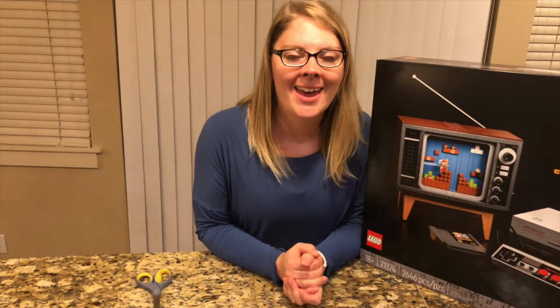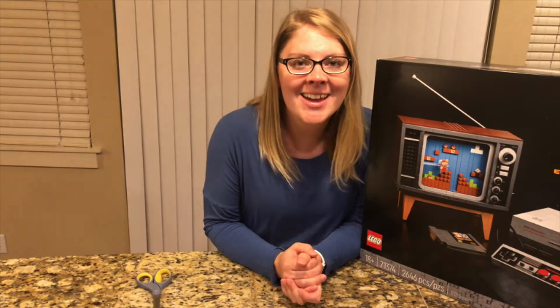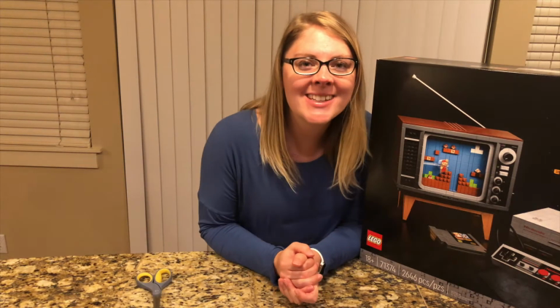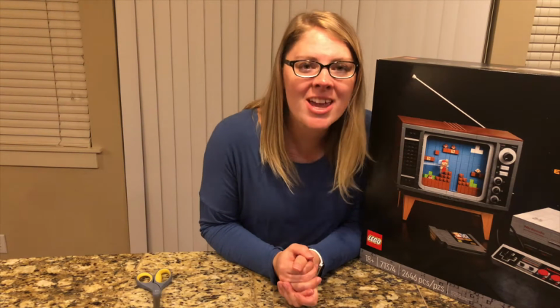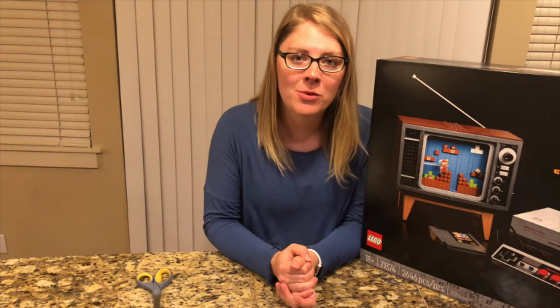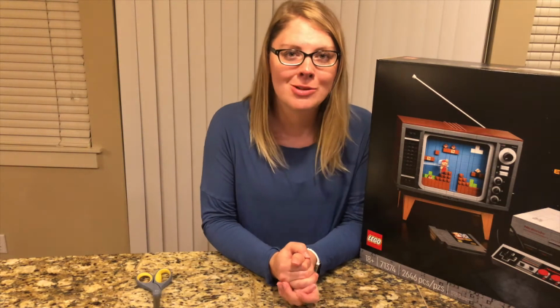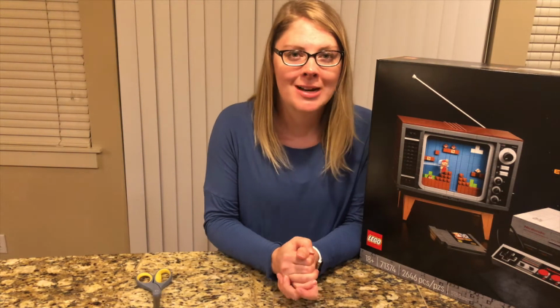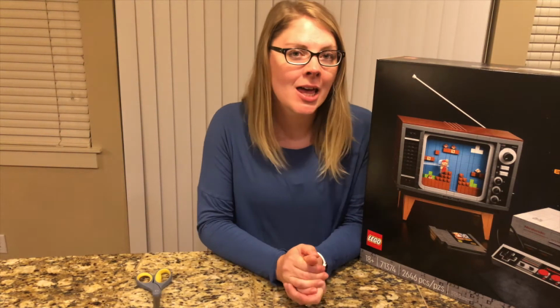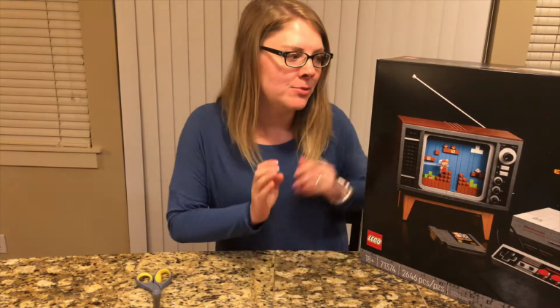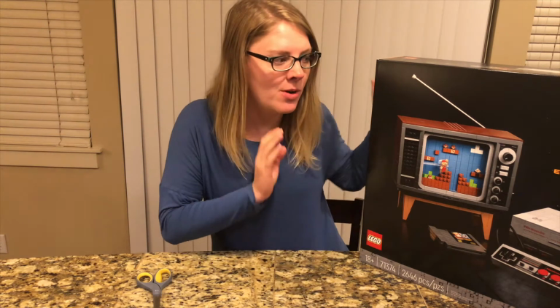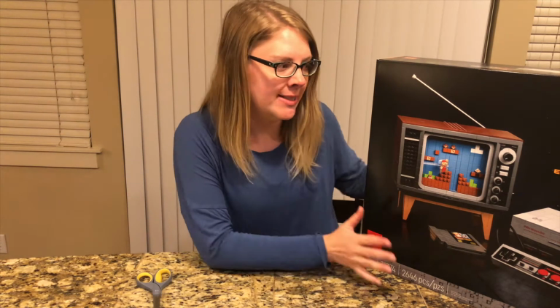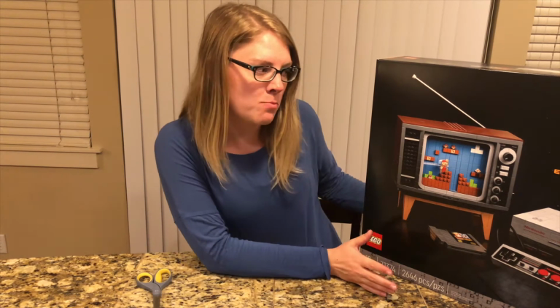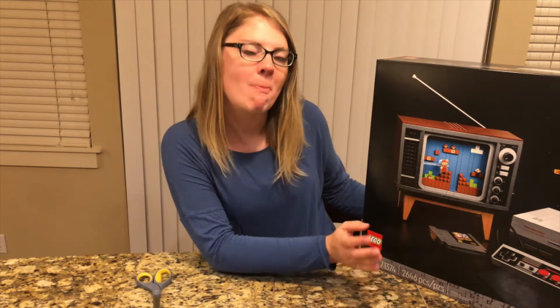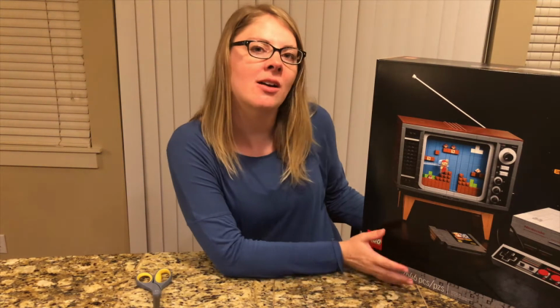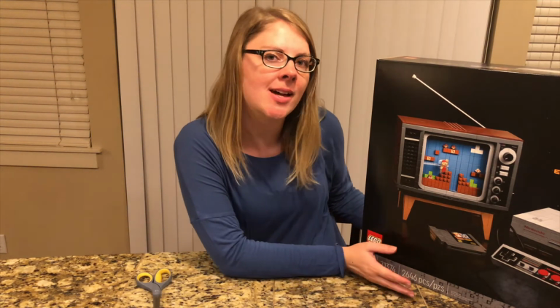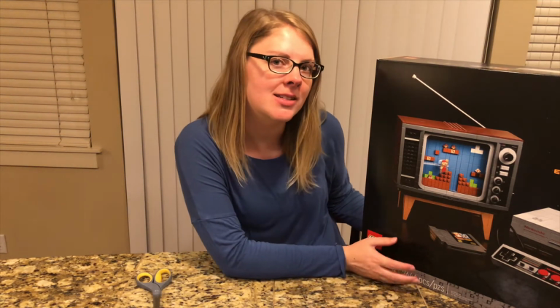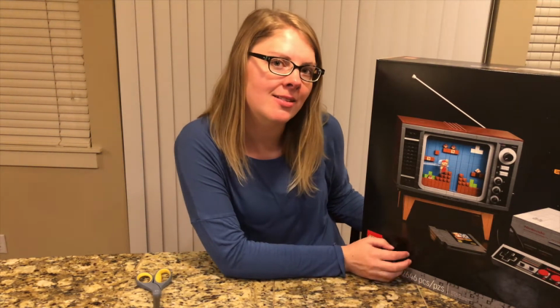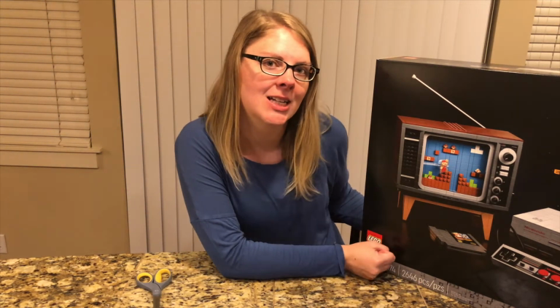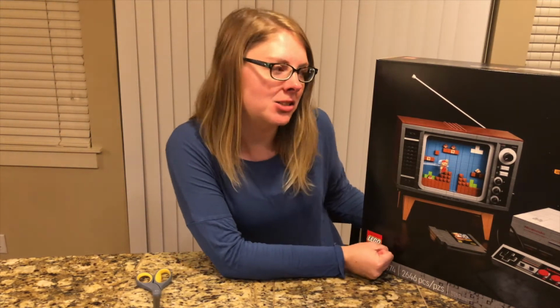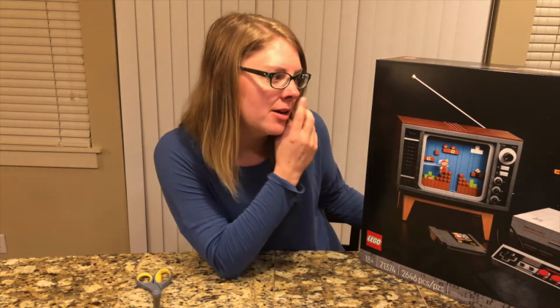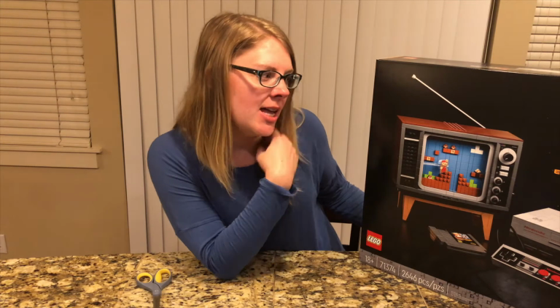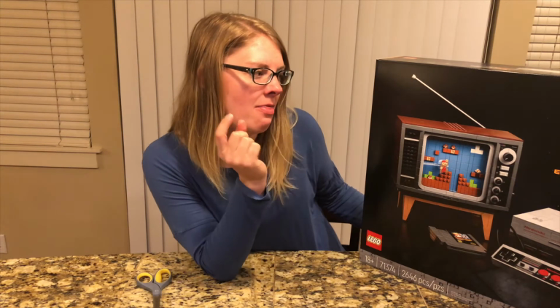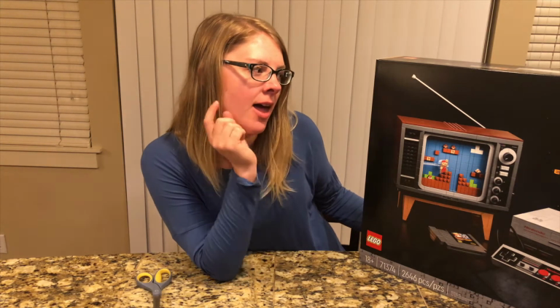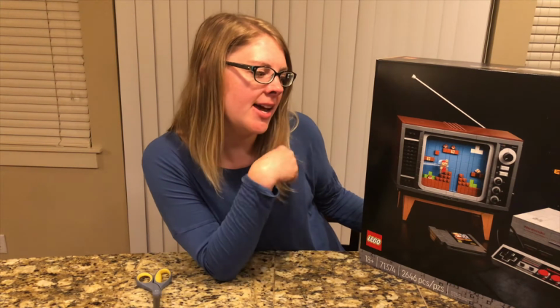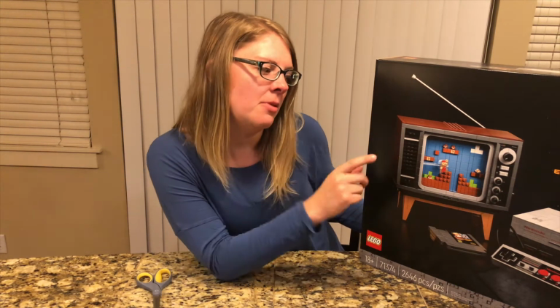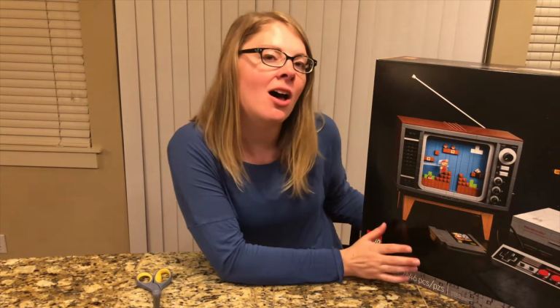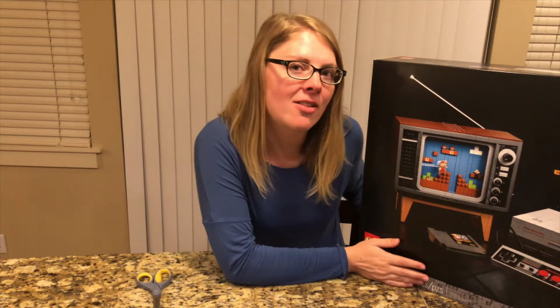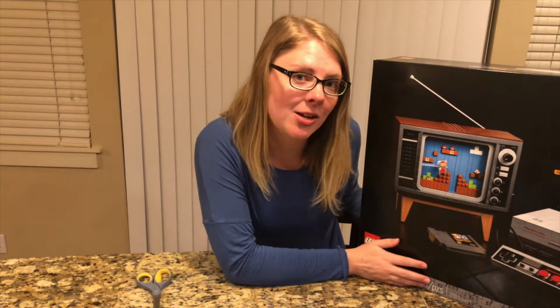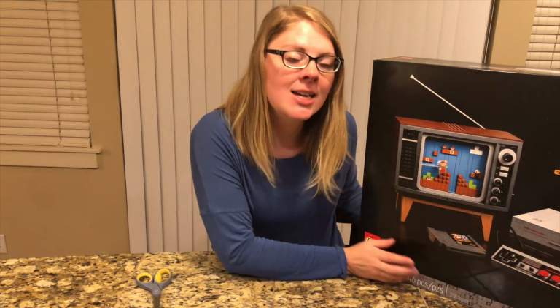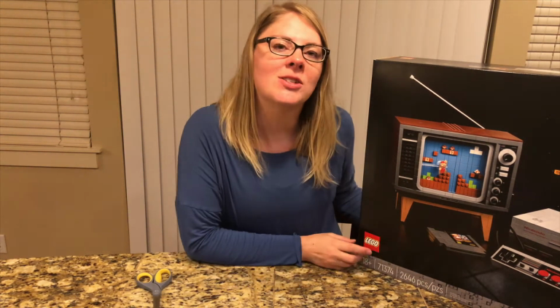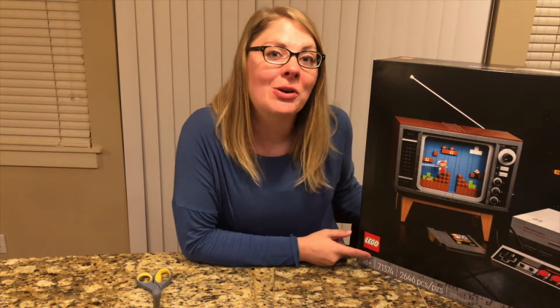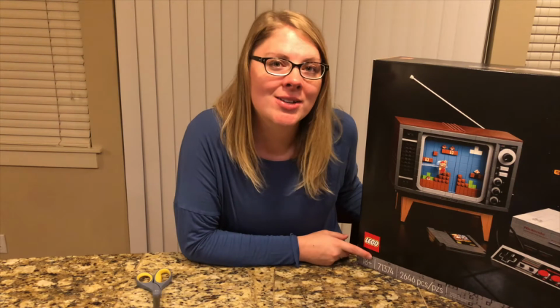Hey everyone, it's Abby and today we have a special unboxing. We were able to get our hands on this little number — it's the NES made all out of Legos, so today we're going to unbox it.